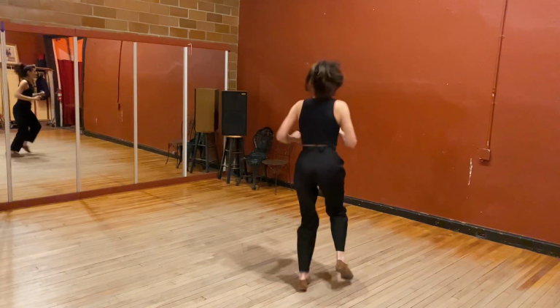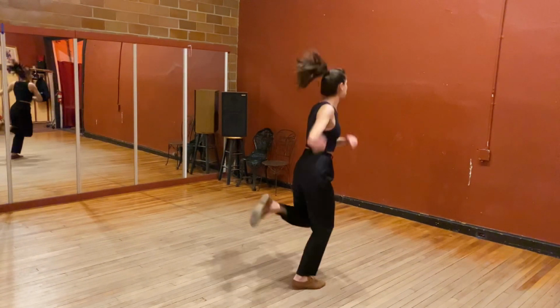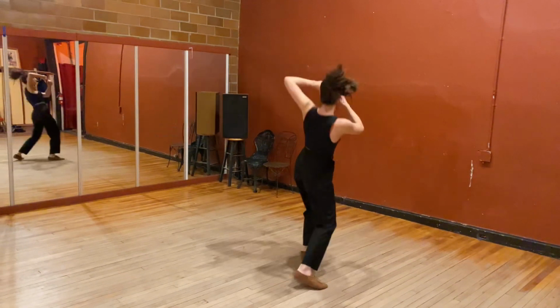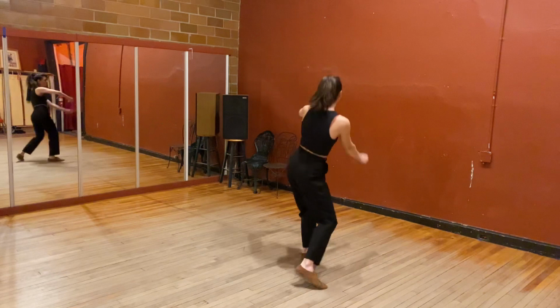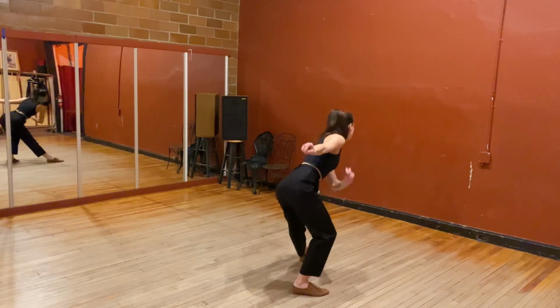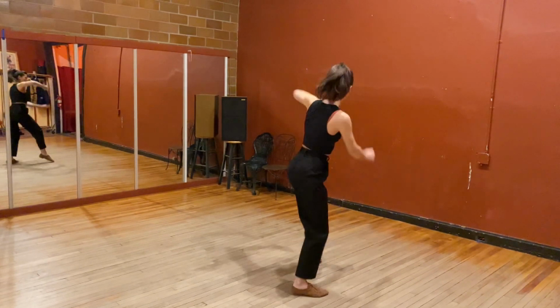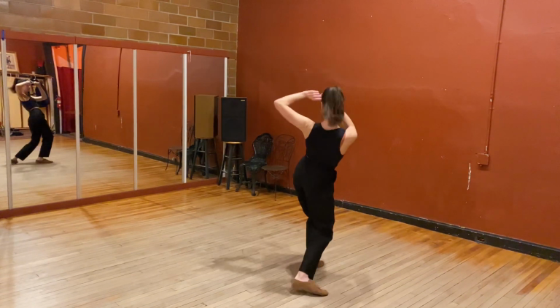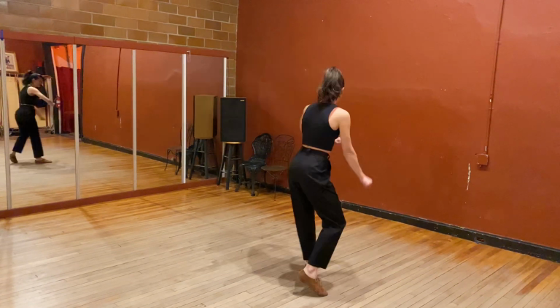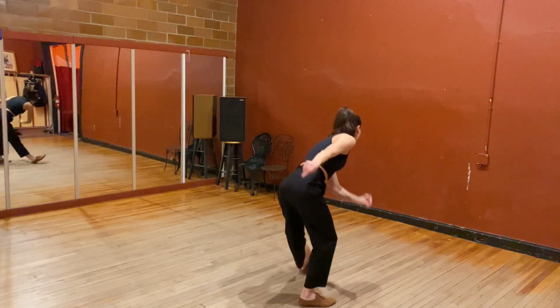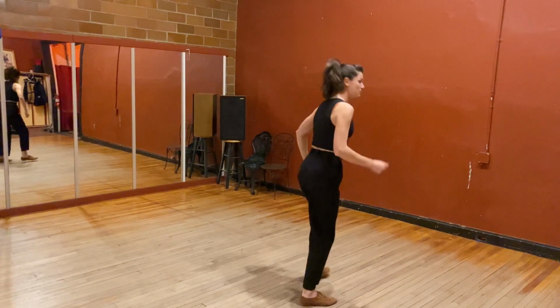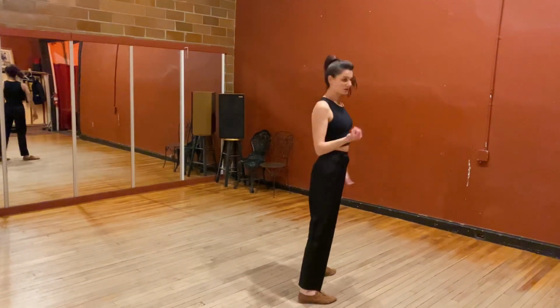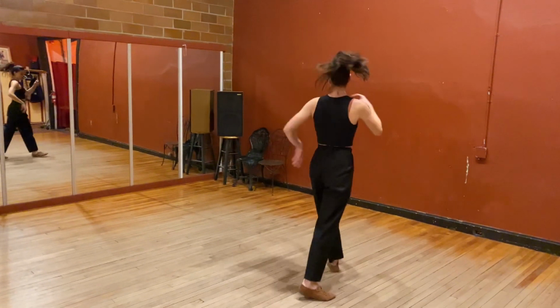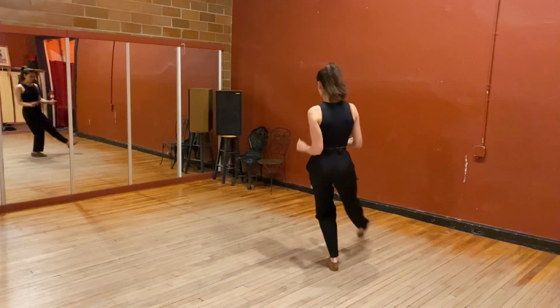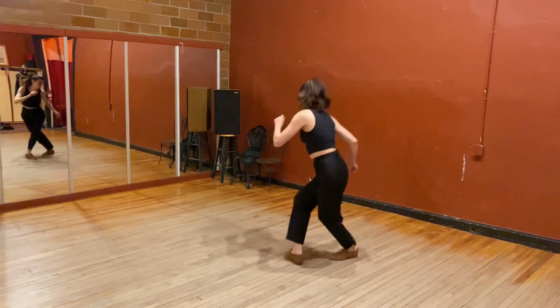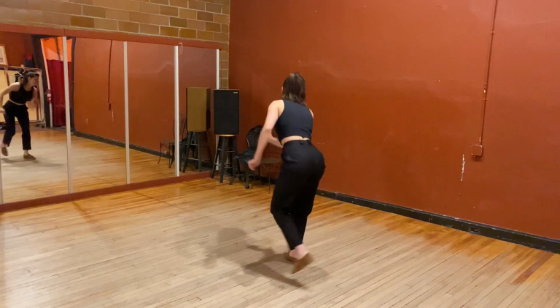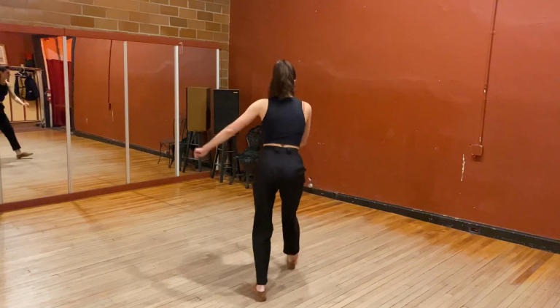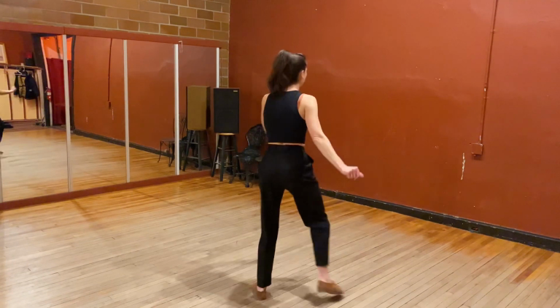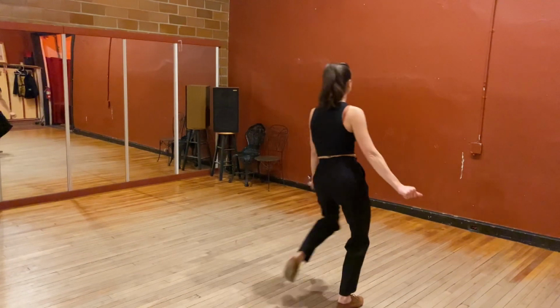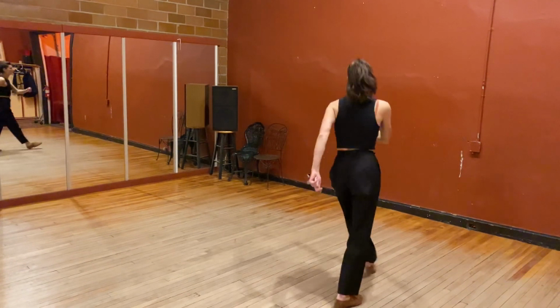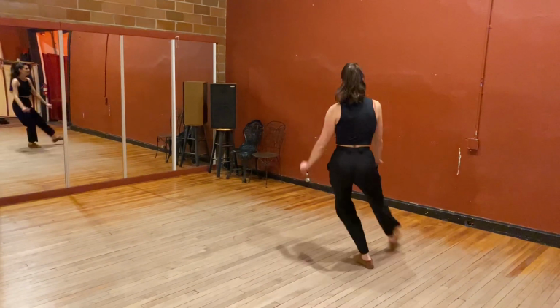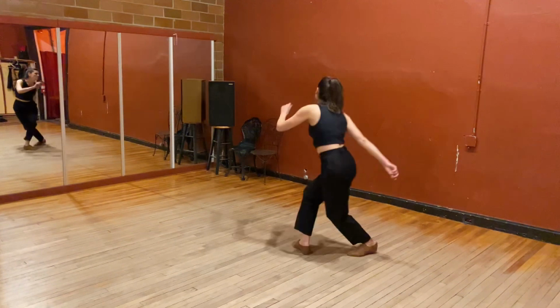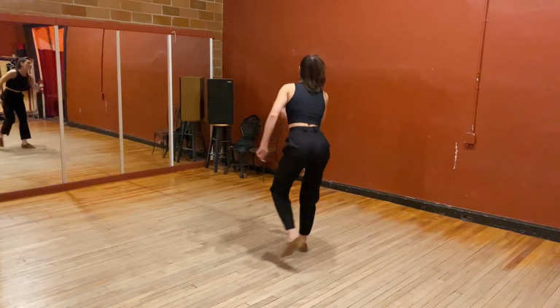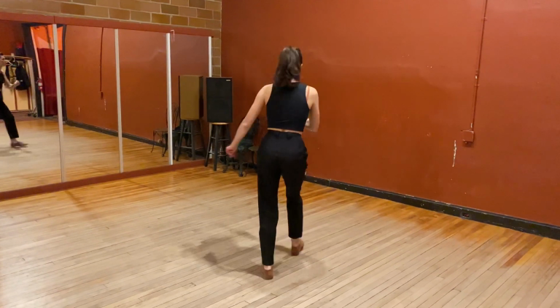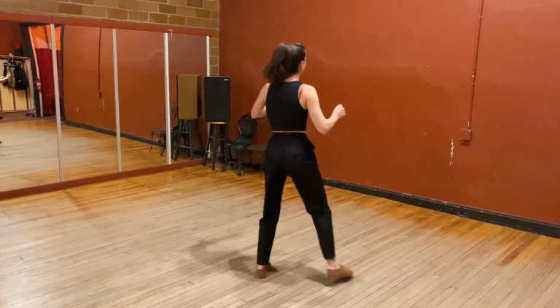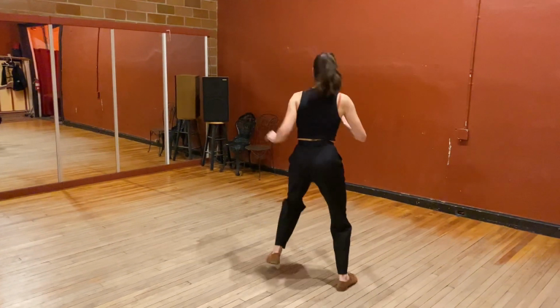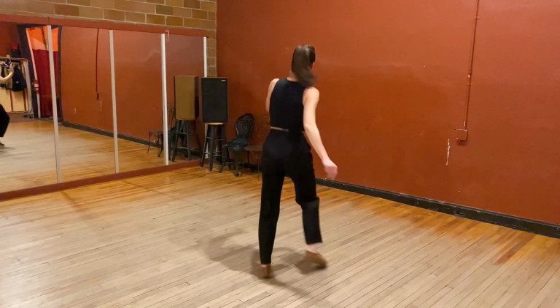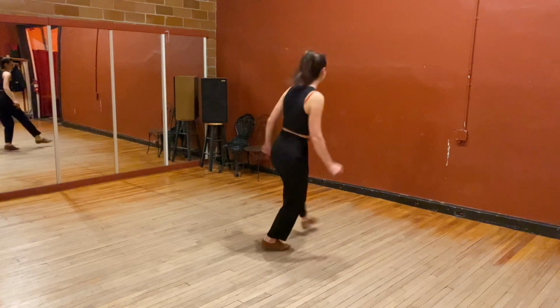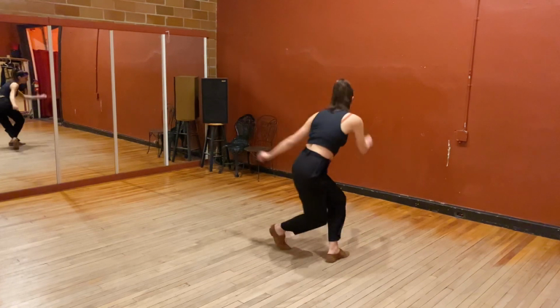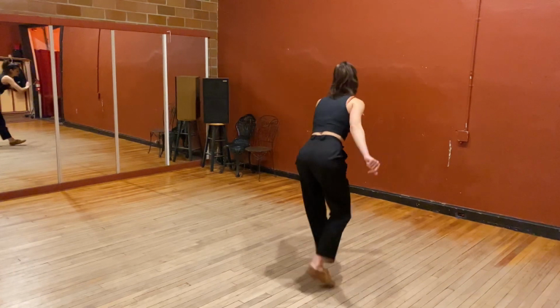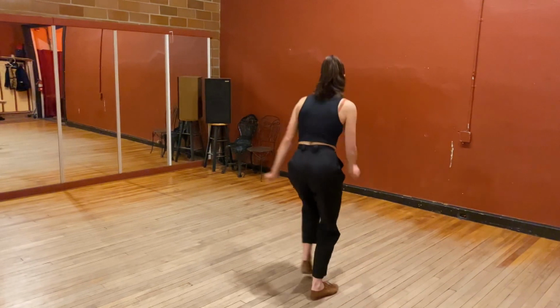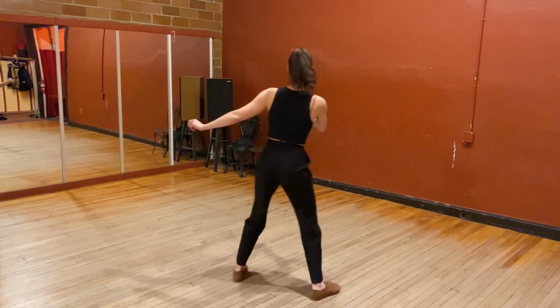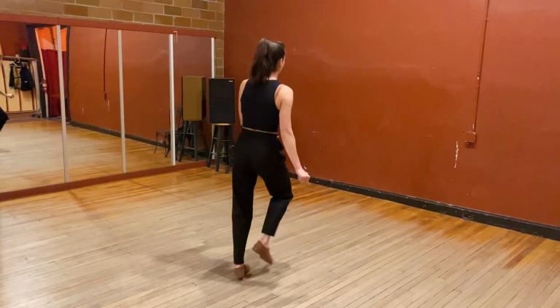This was the transition if you wanted to do it on the other side. Then we did block step. And 1, 2, 3, 4, 5, 6, 7, 8. 2, 3, 4, 5, 6, 7, 8. If you want to do it on the other side.